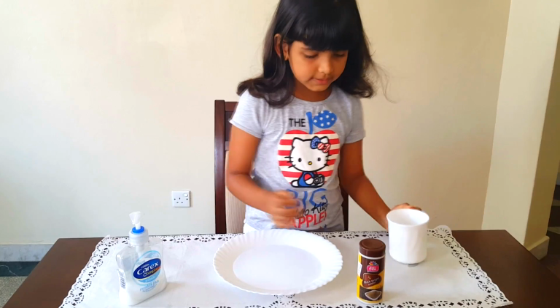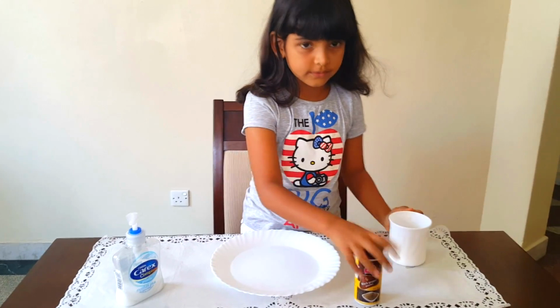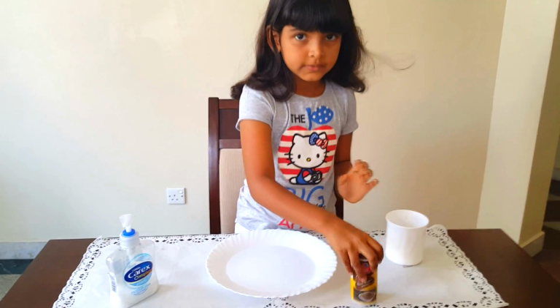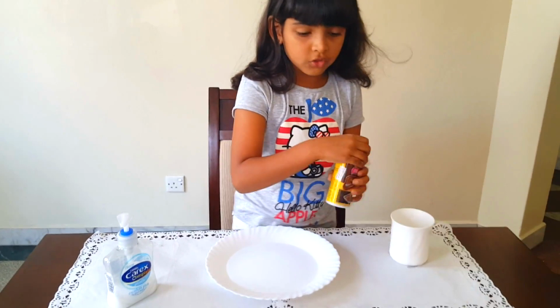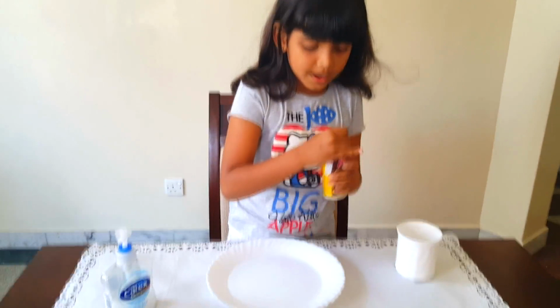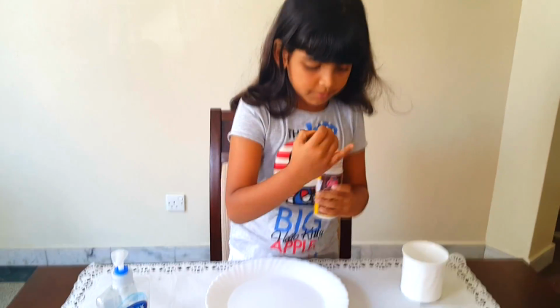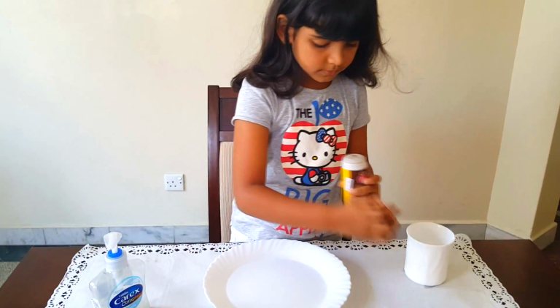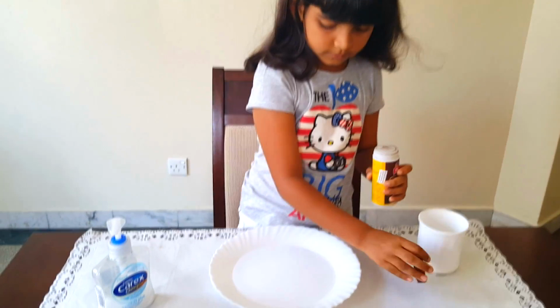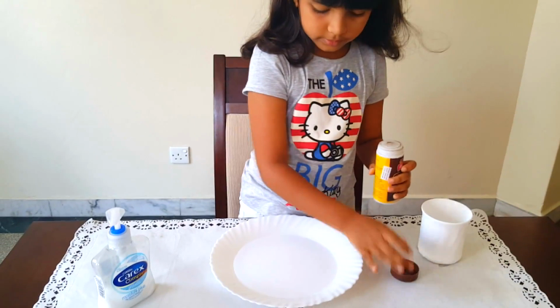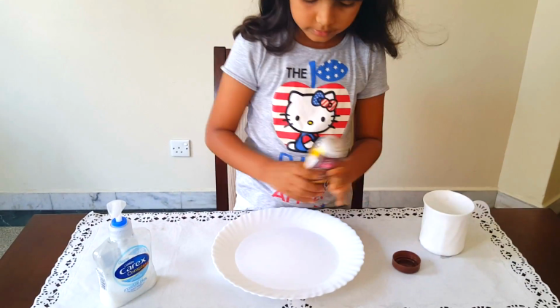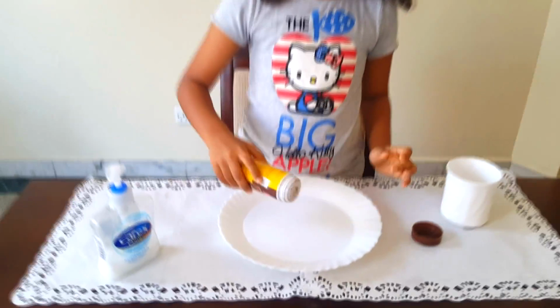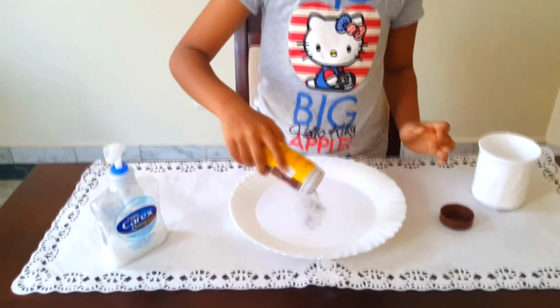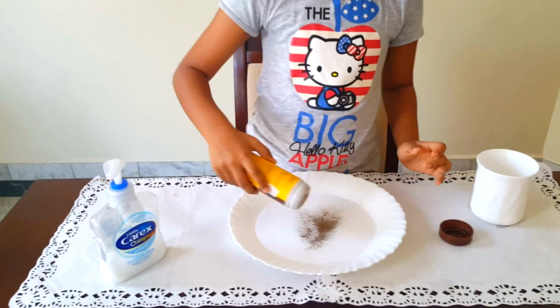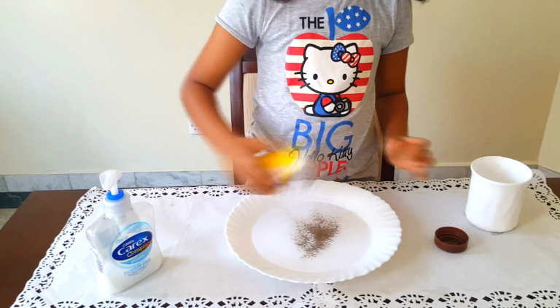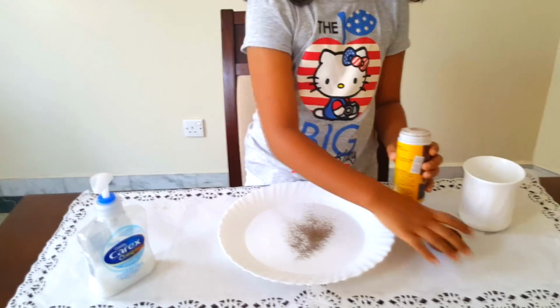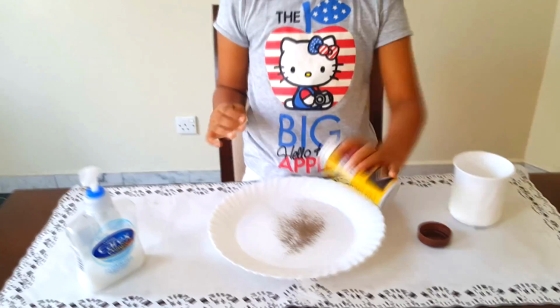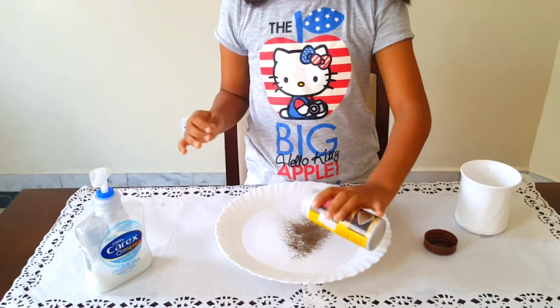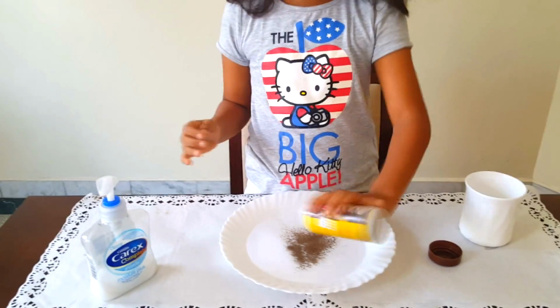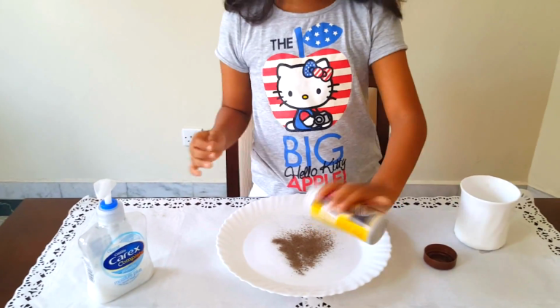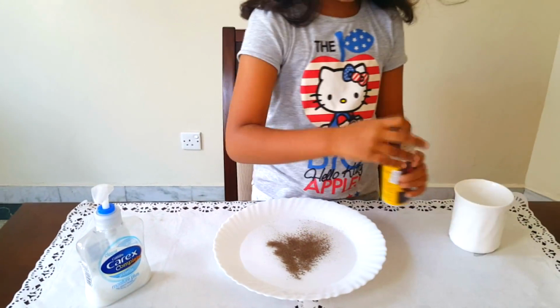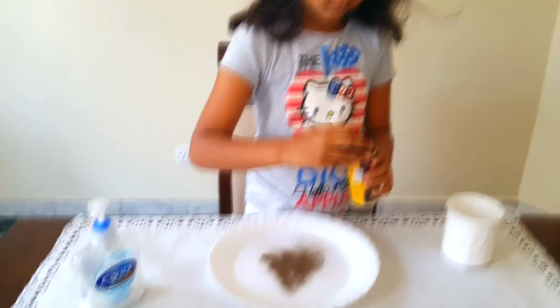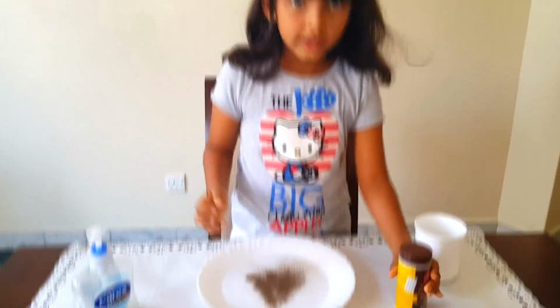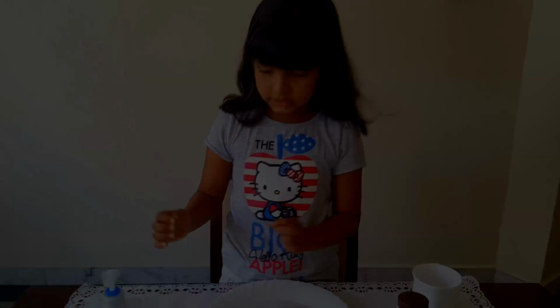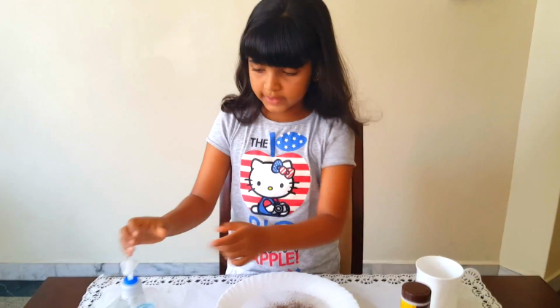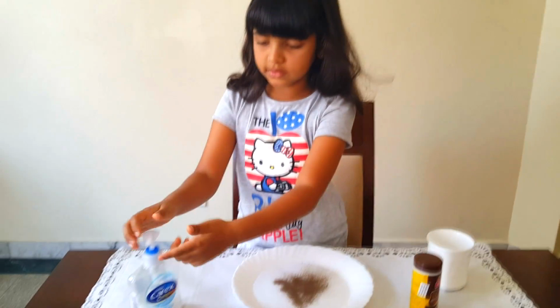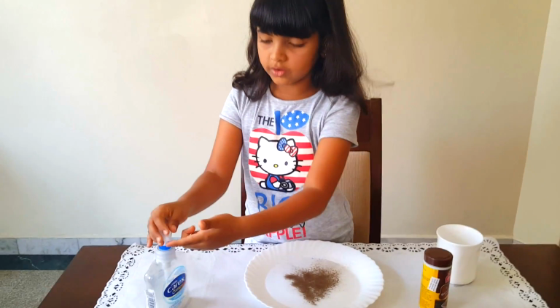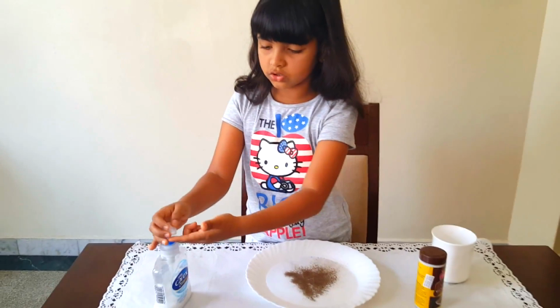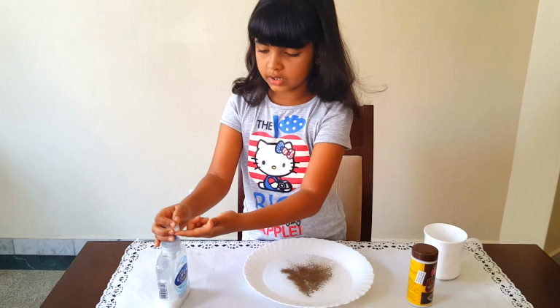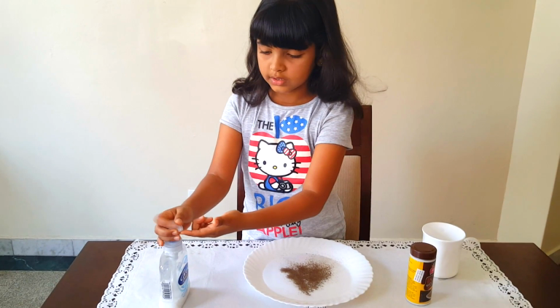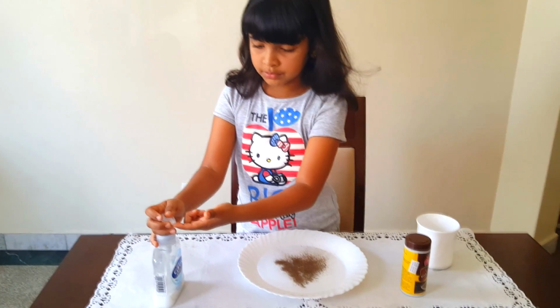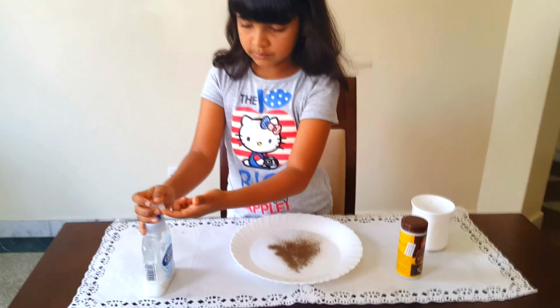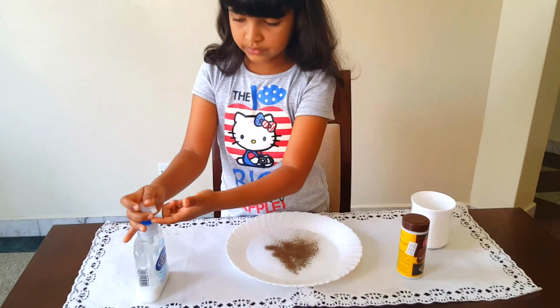That's enough. Now the black pepper. Now I tip the liquid soap and tip it in.